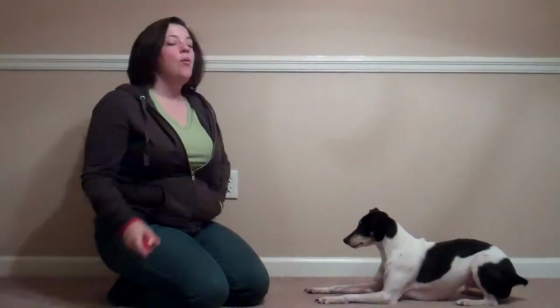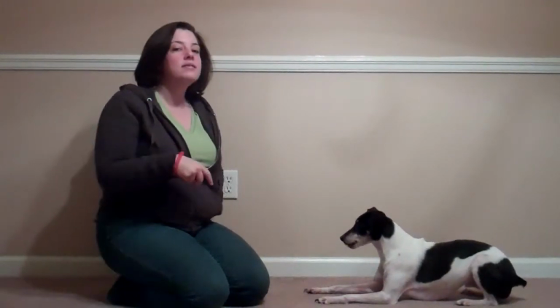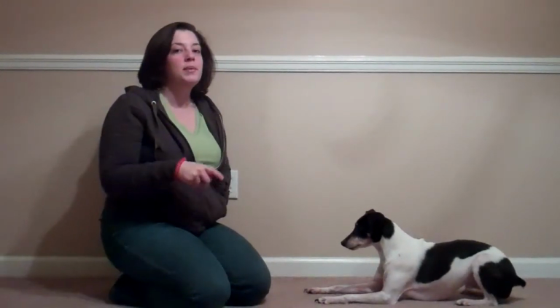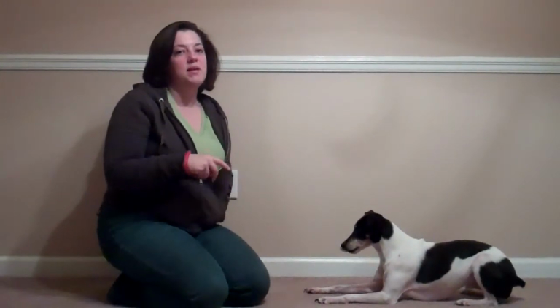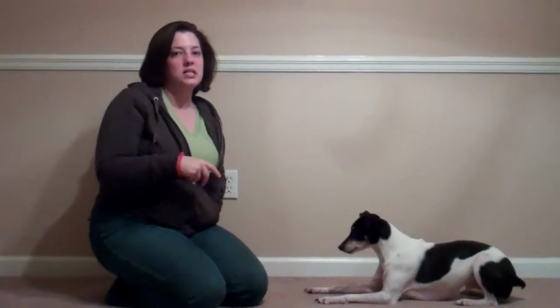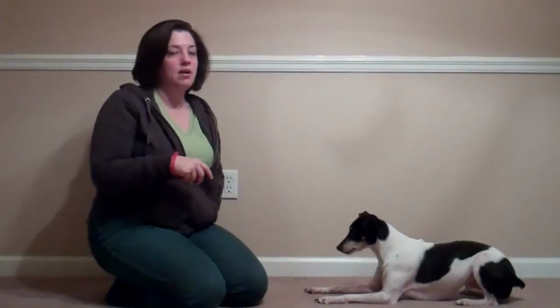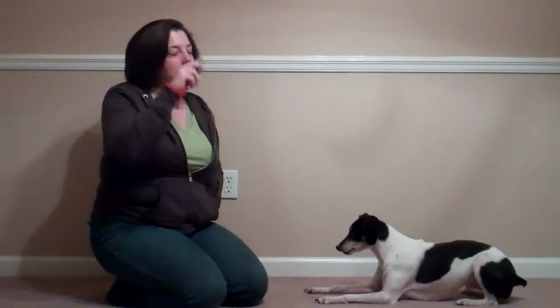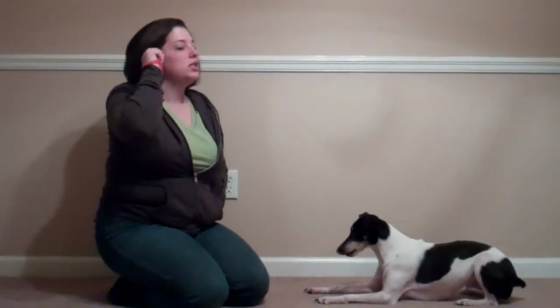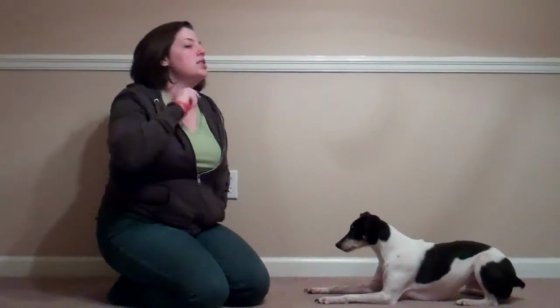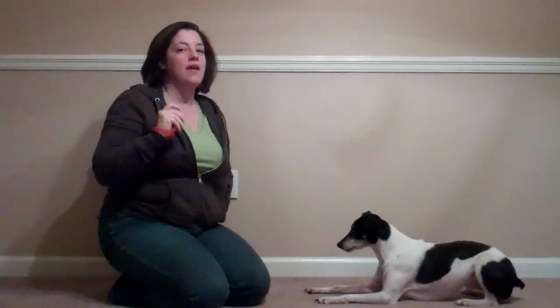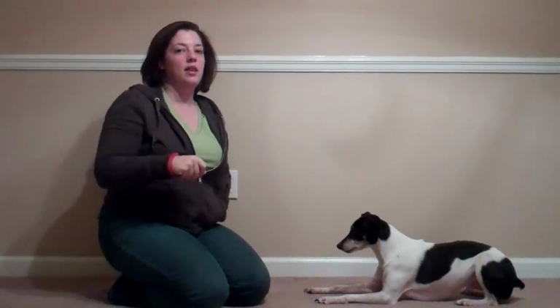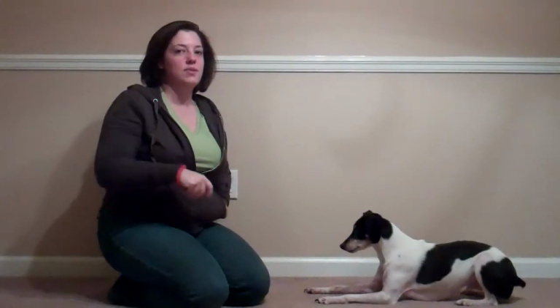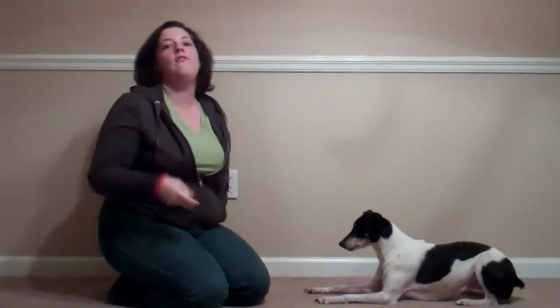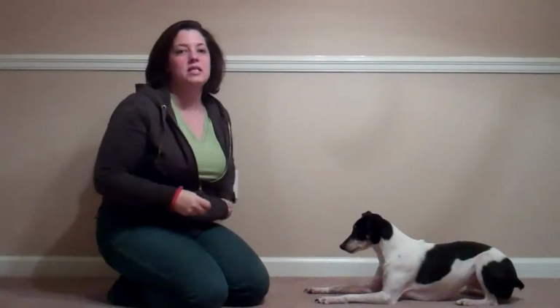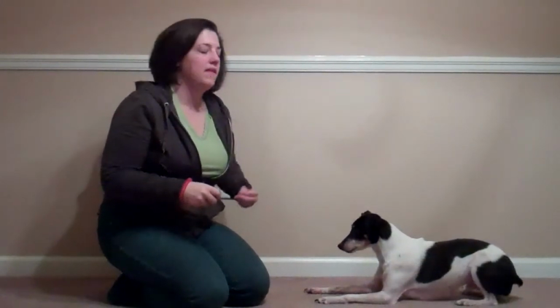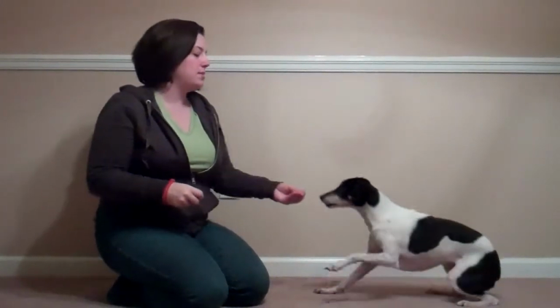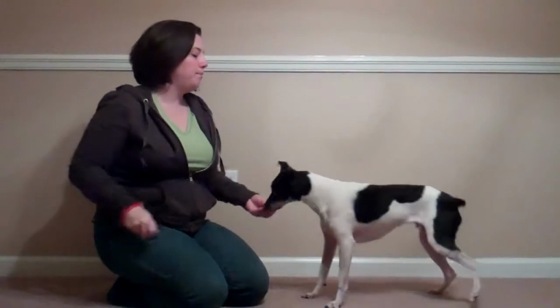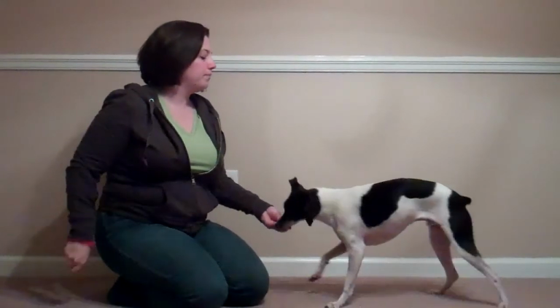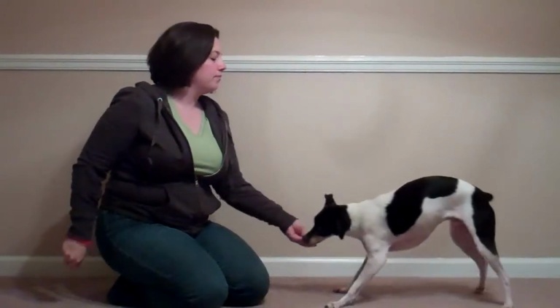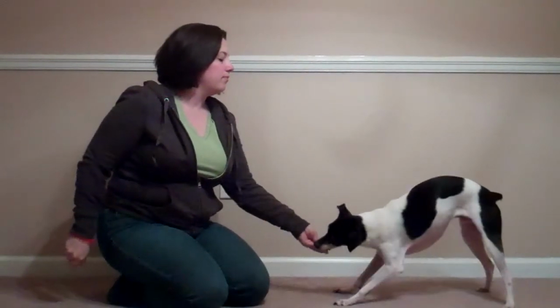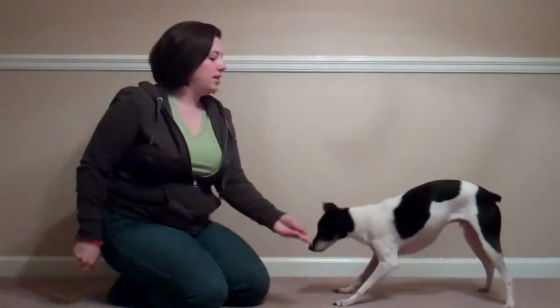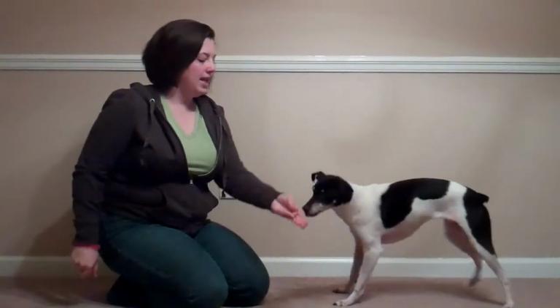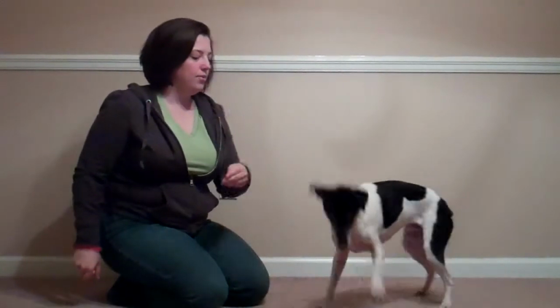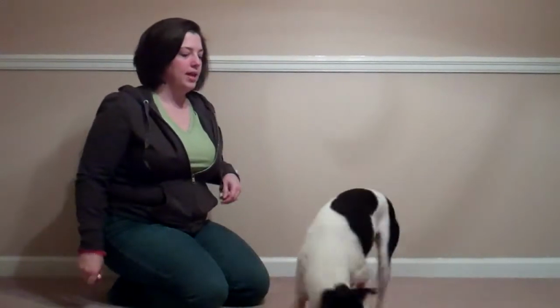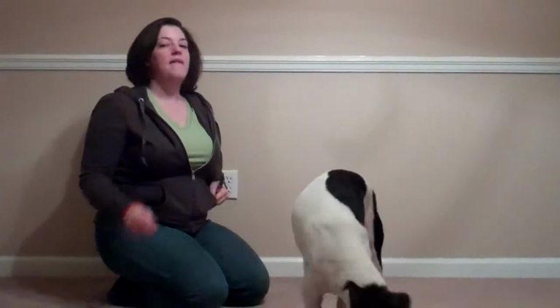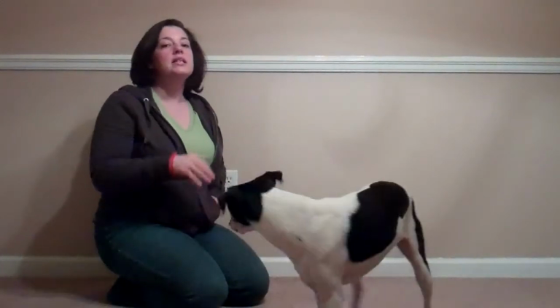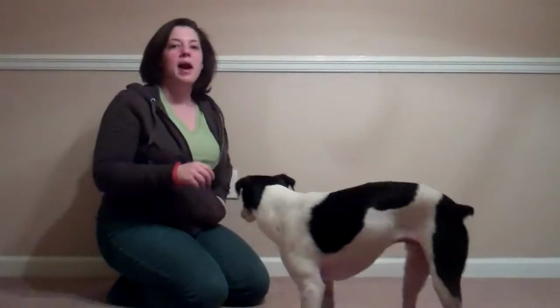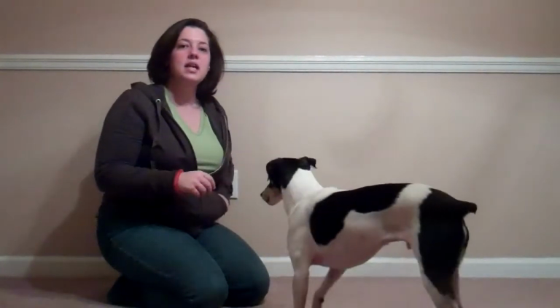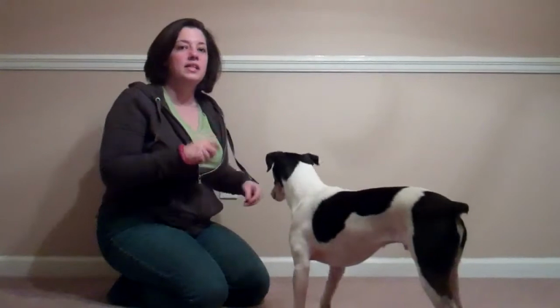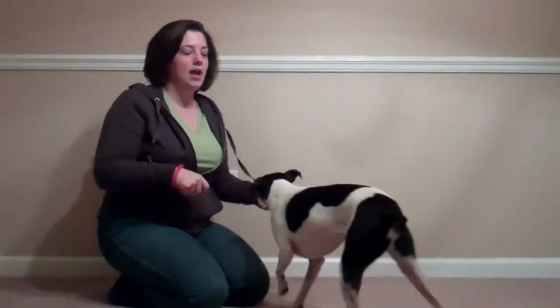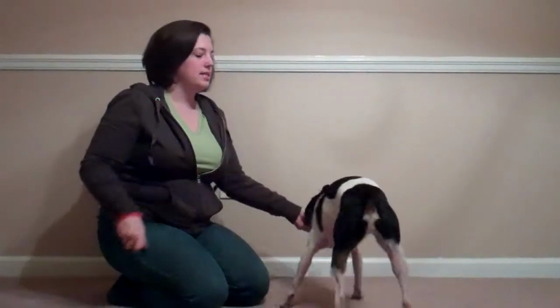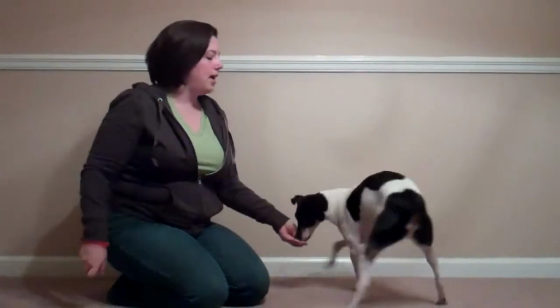What I can also do, because he keeps putting his butt down, is I can toss the treat after I click, so he has to go find it. That's part of the game as well. That way he's not practicing the down every single time.